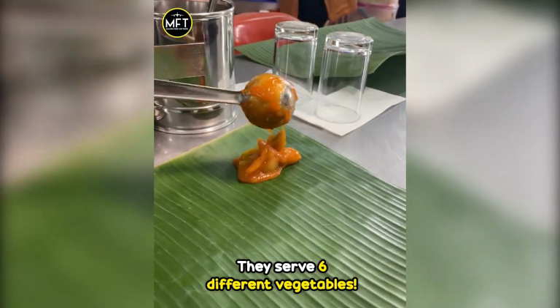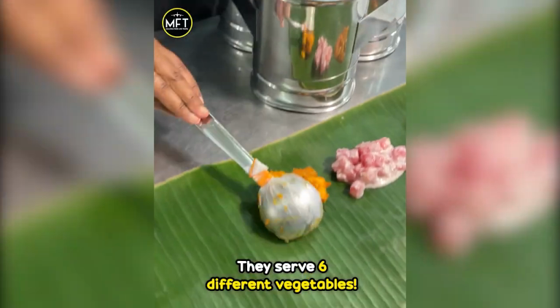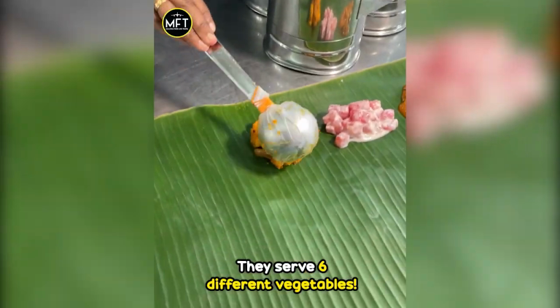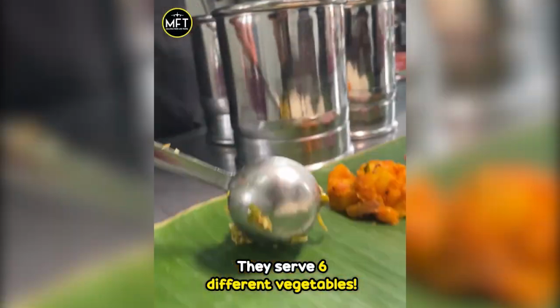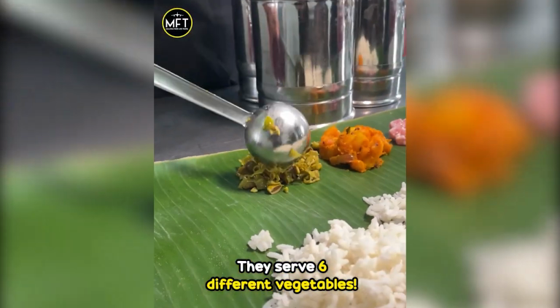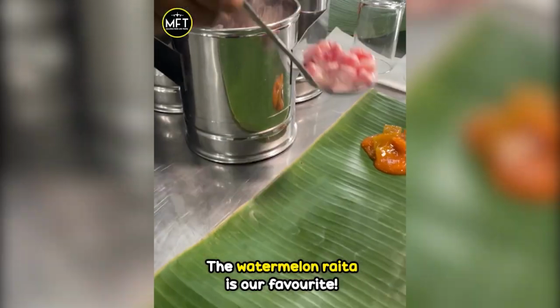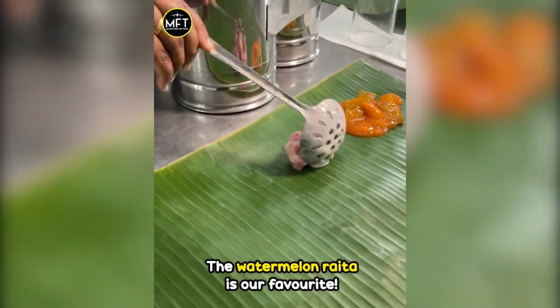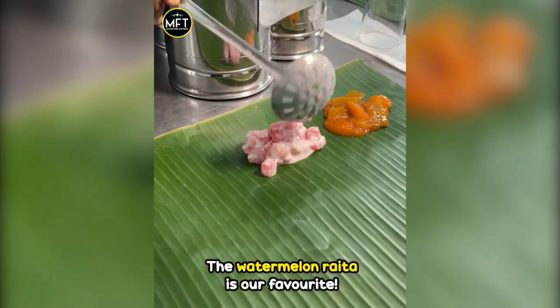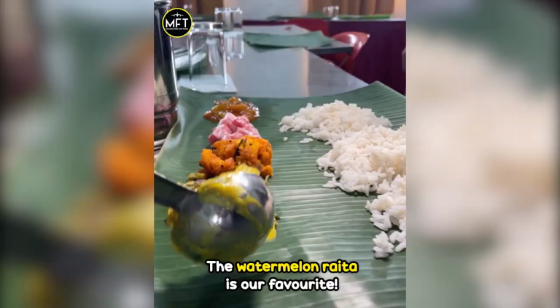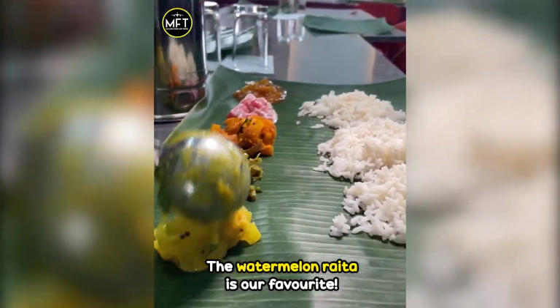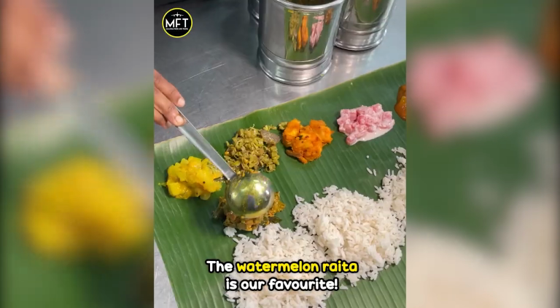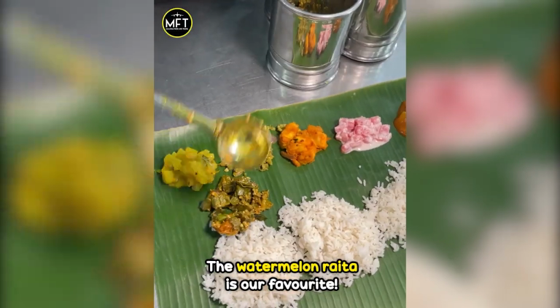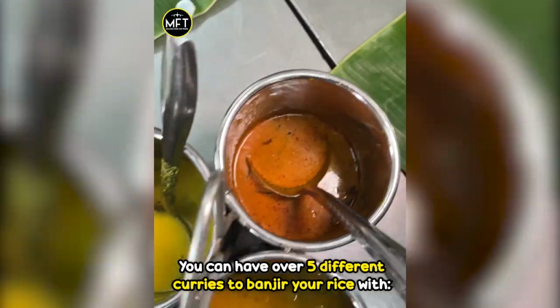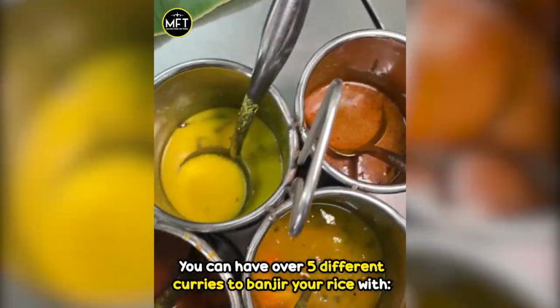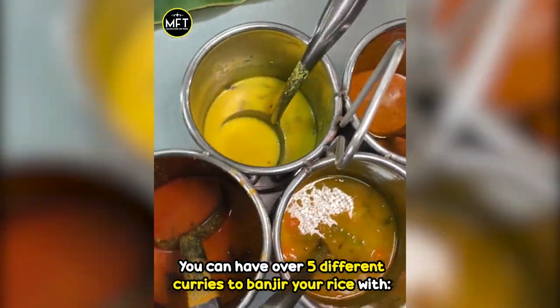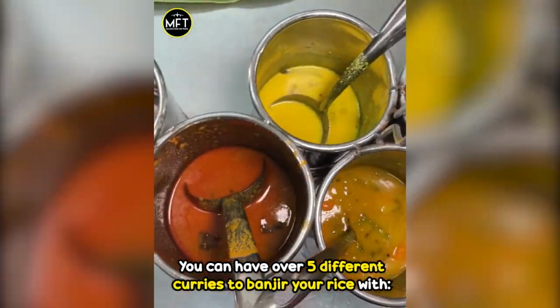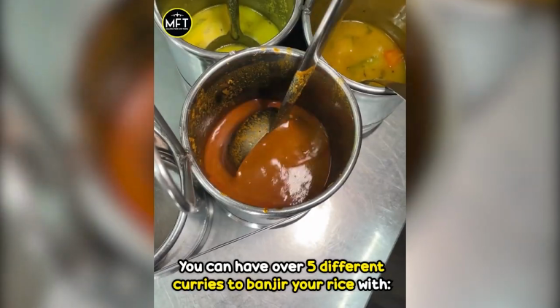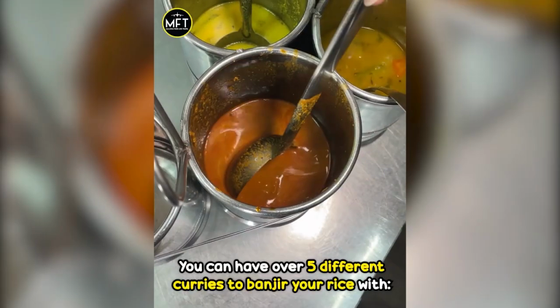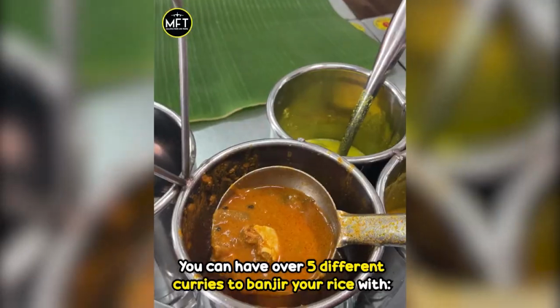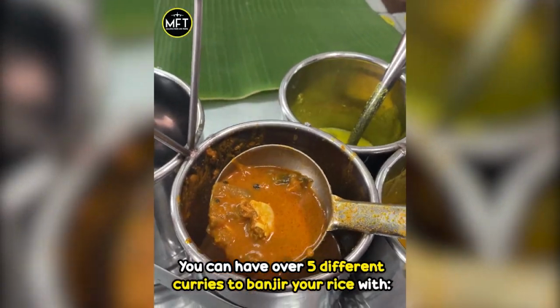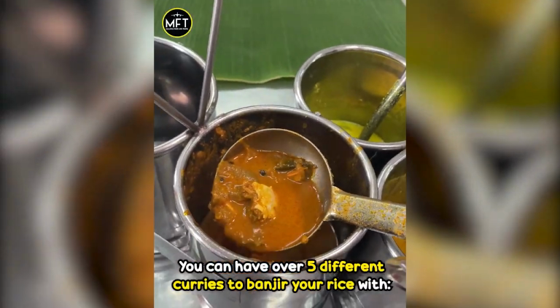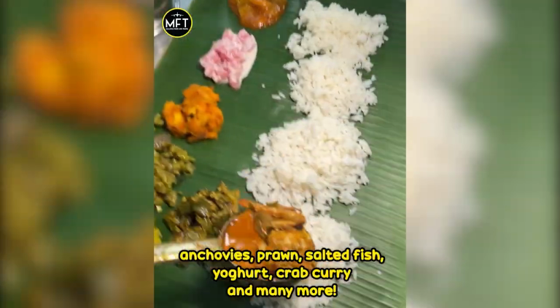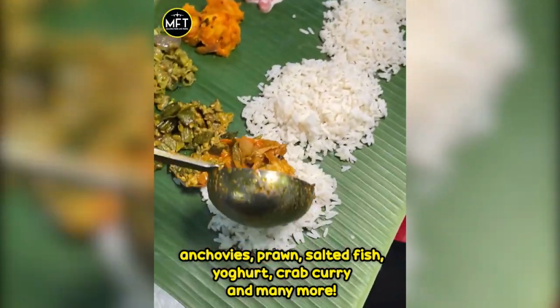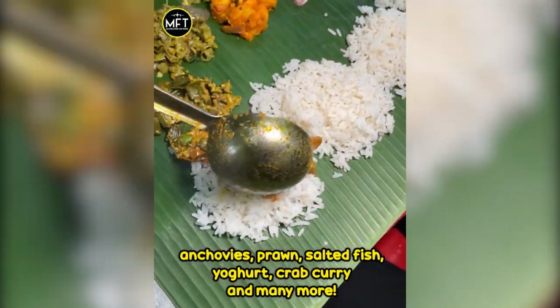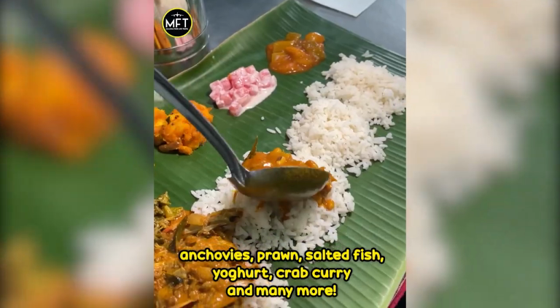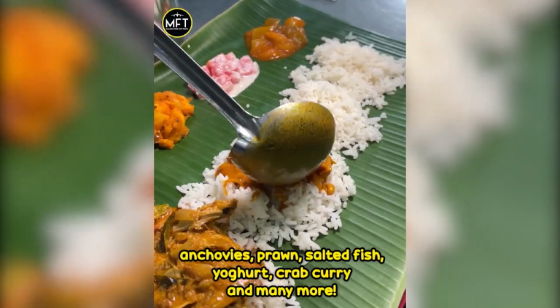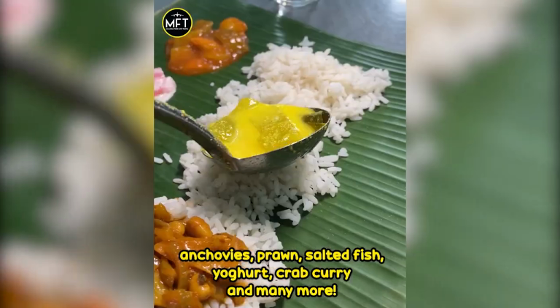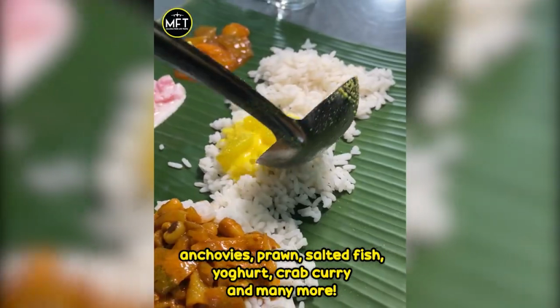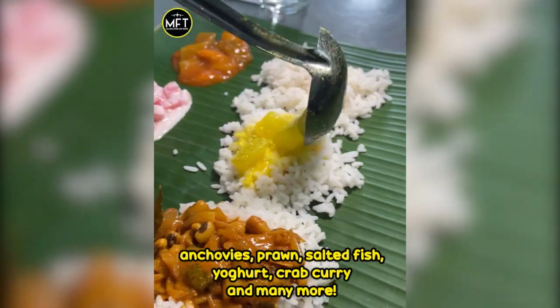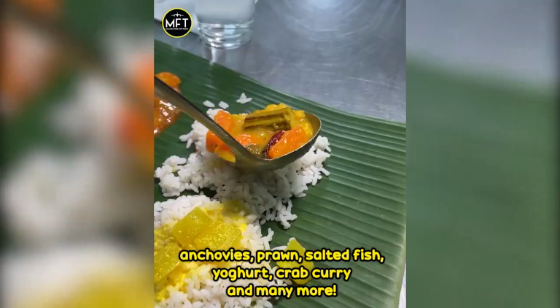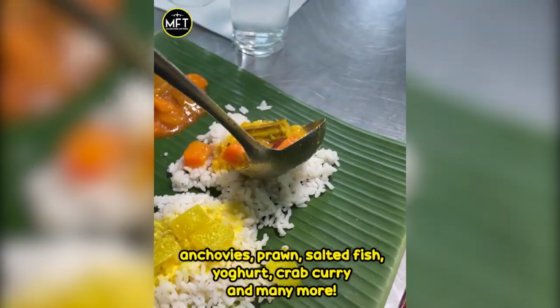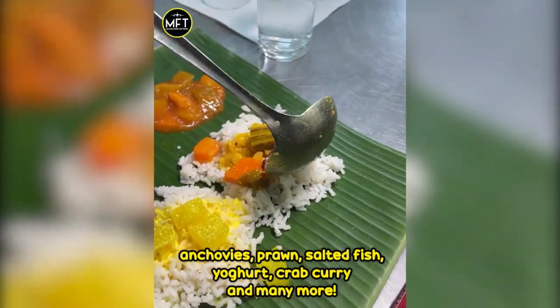They serve 6 different vegetables. The watermelon raita is our favourite. You can have over 5 different curries to enjoy with your rice — anchovies, prawn, salted fish, yogurt, crab curry, and many more.